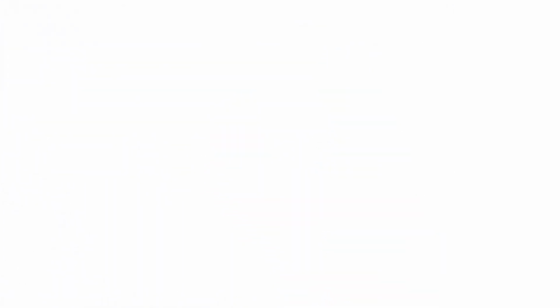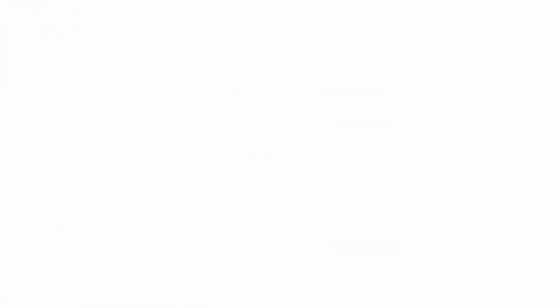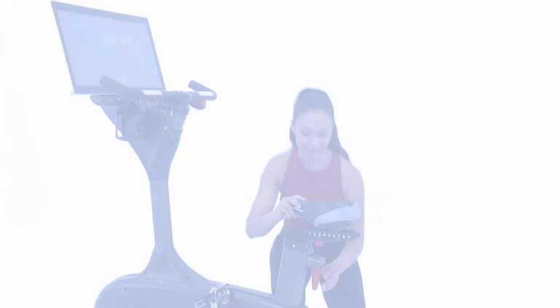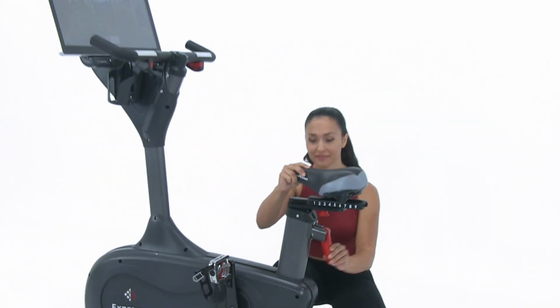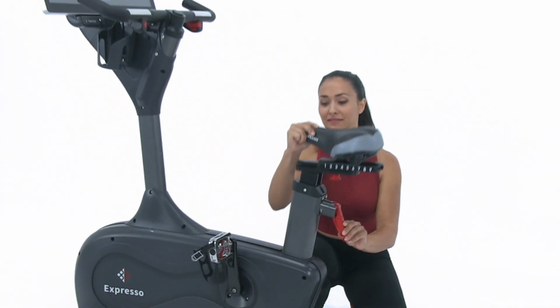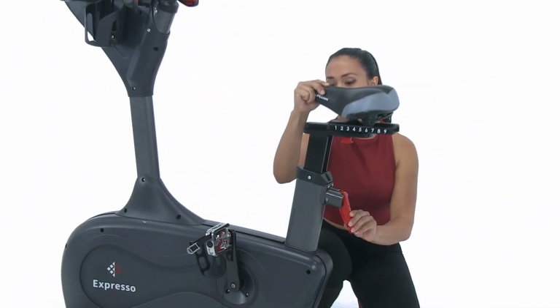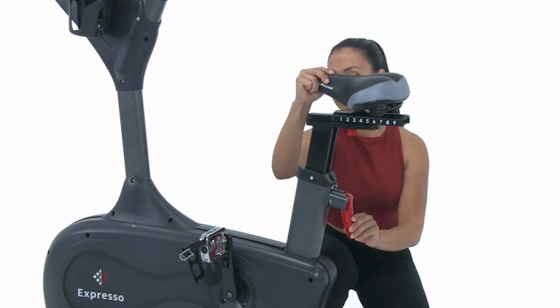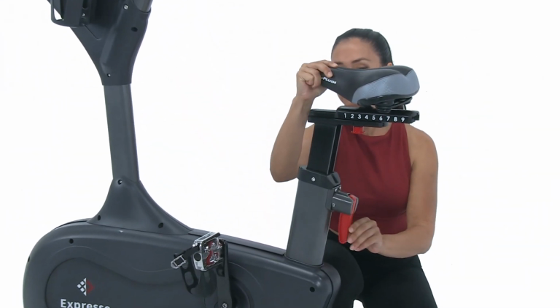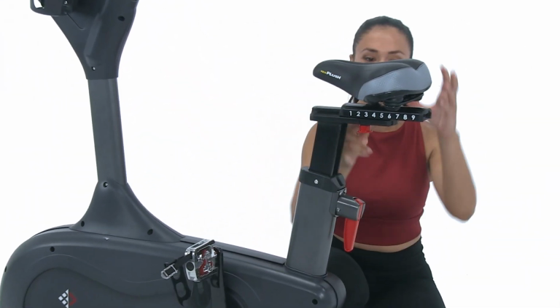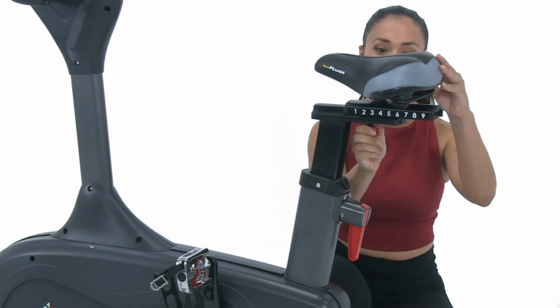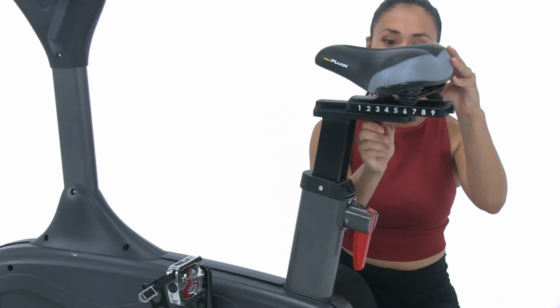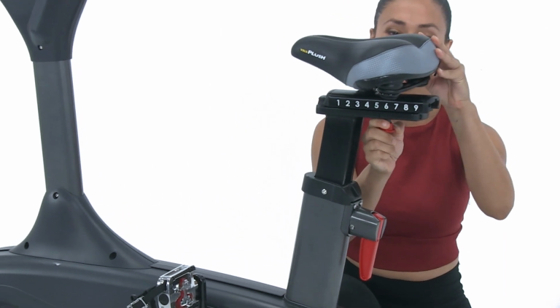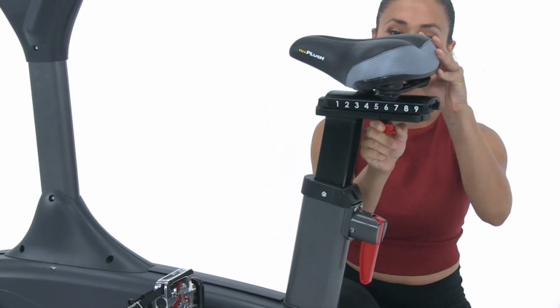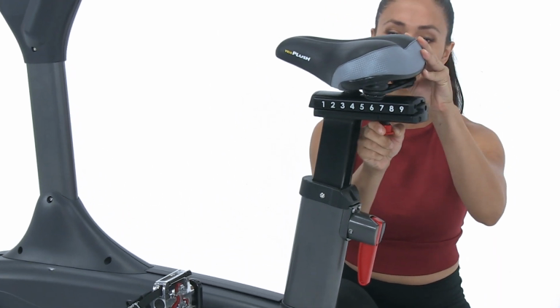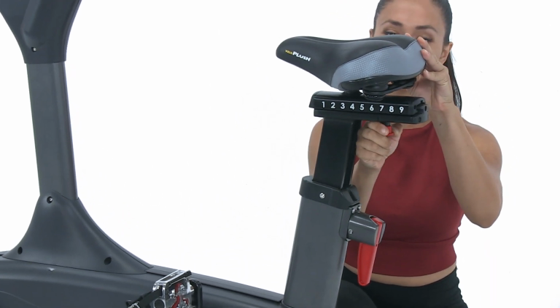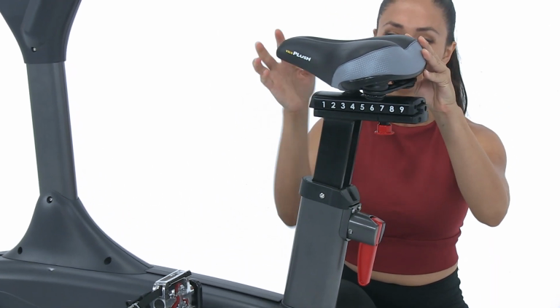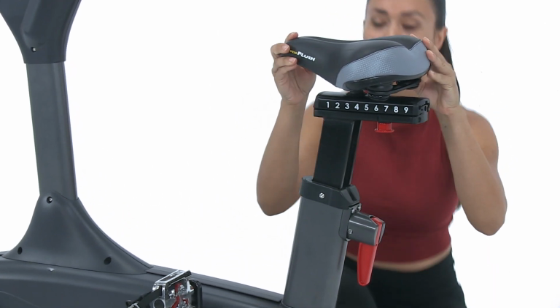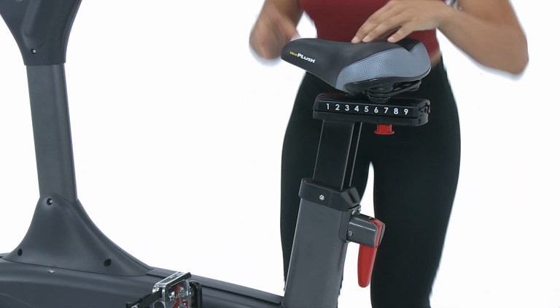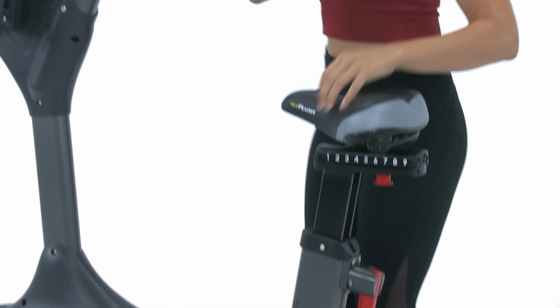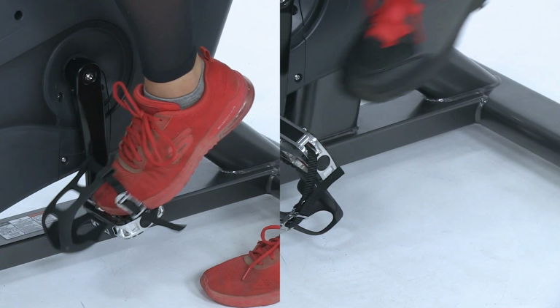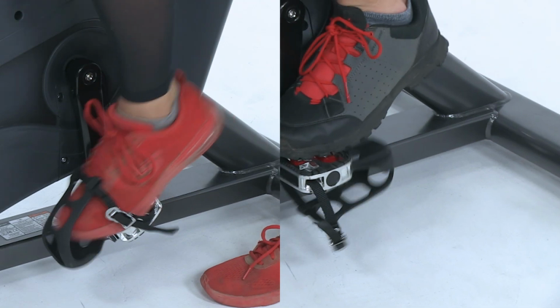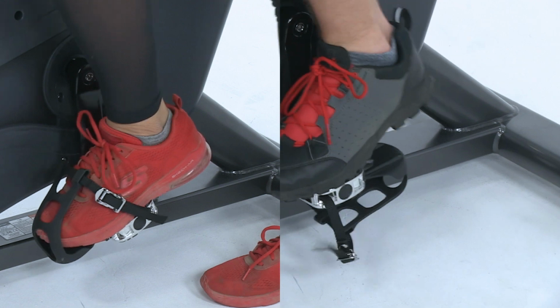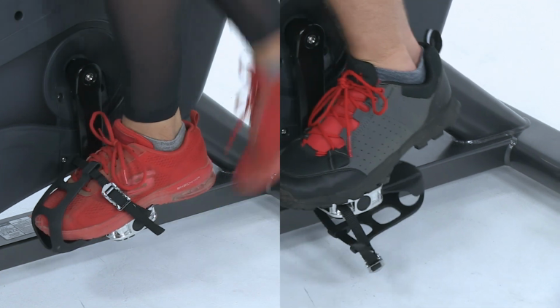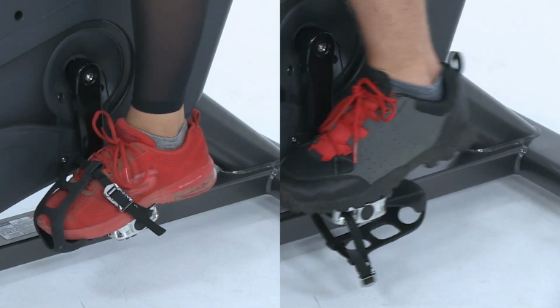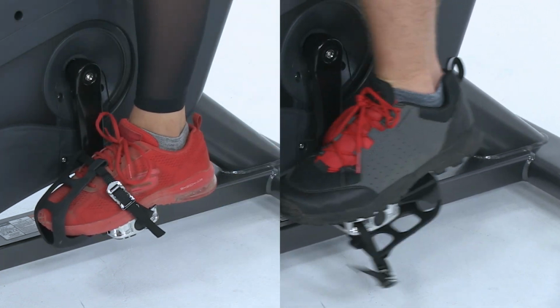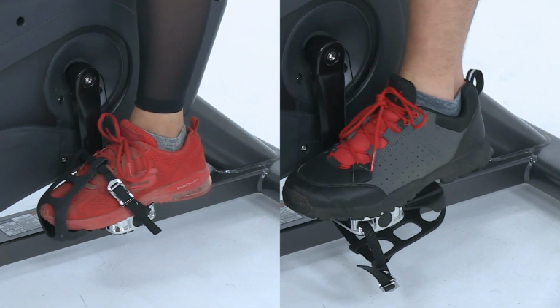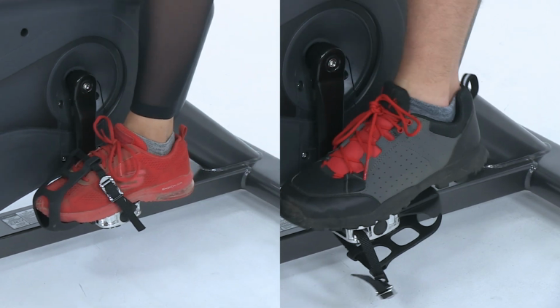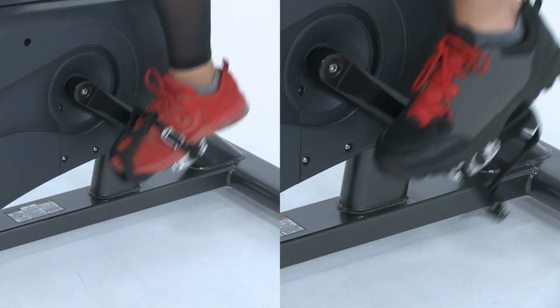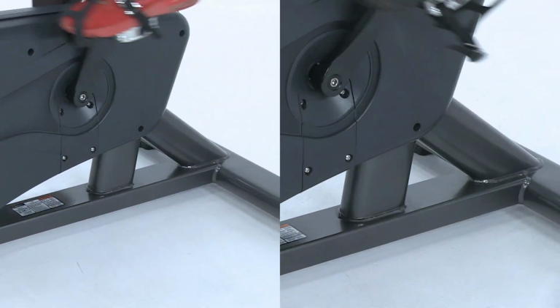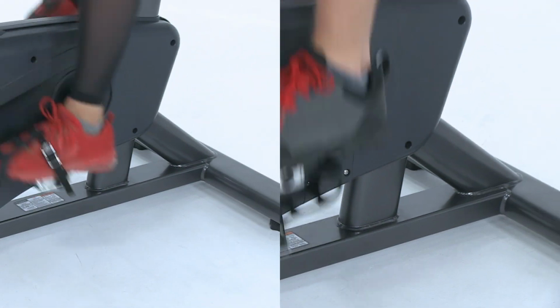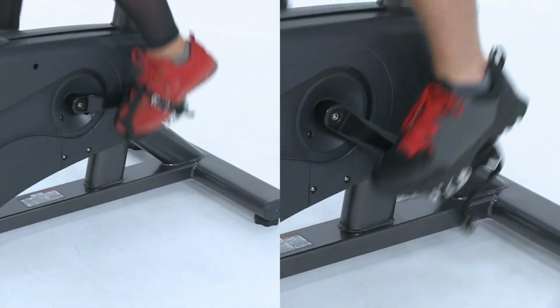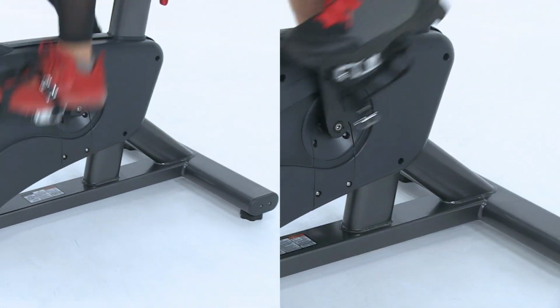The Expresso Go Bike is ergonomically set for maximum comfort and total customization. The double-sided pedals allow riders to either strap or clip in. You can even substitute your favorite third-party saddle and pedals.